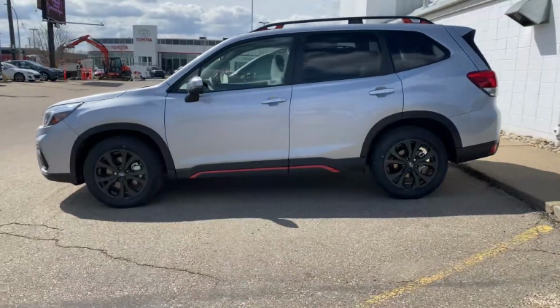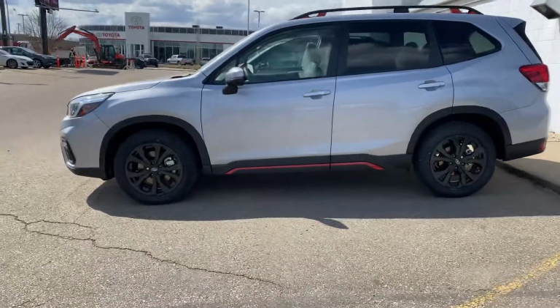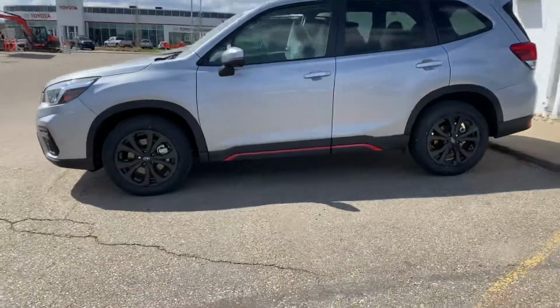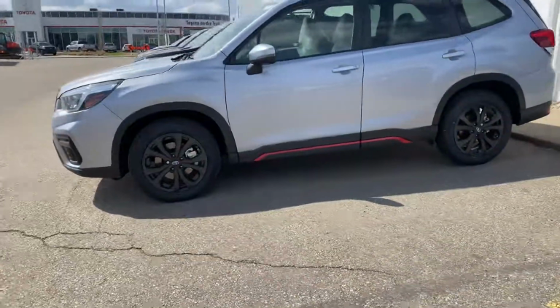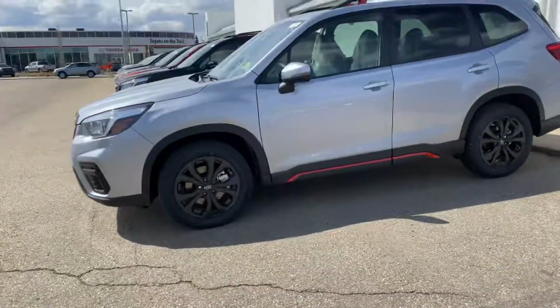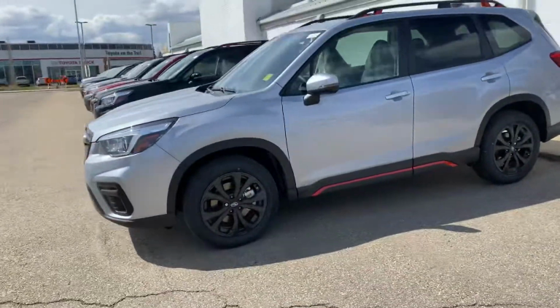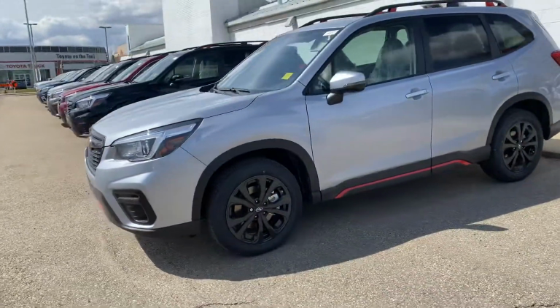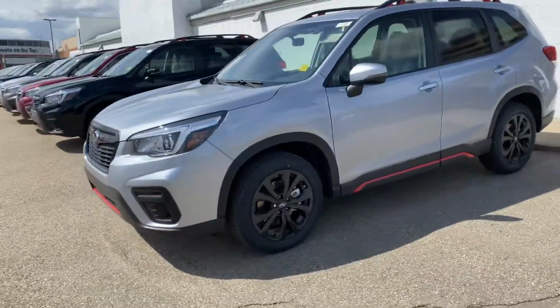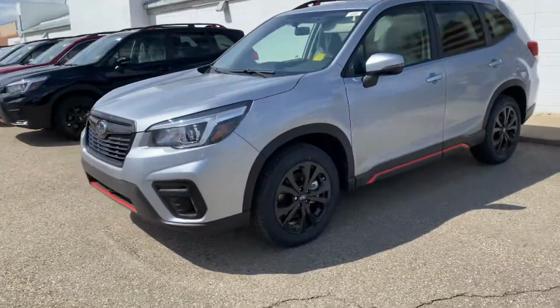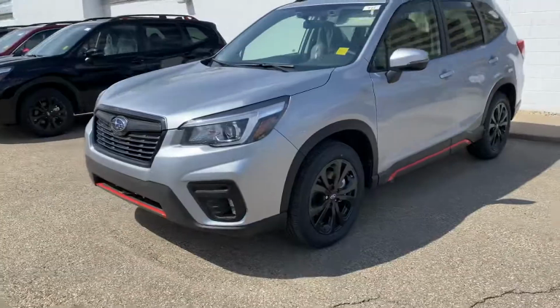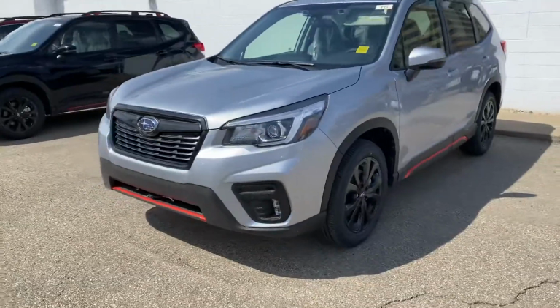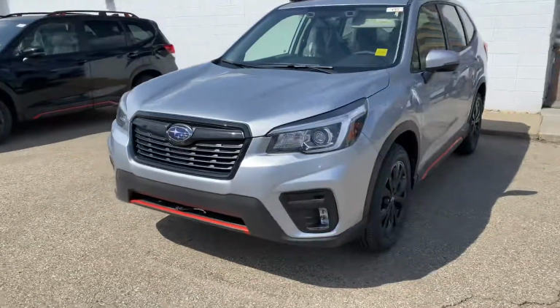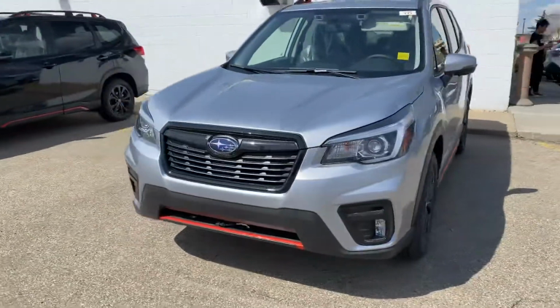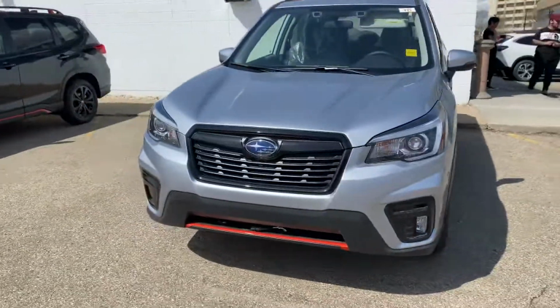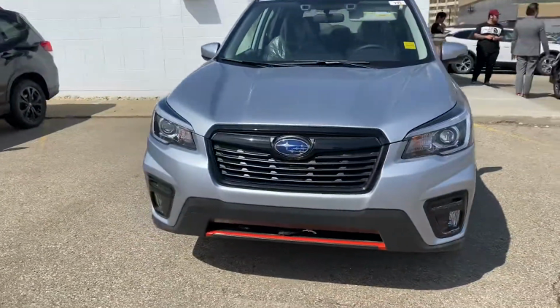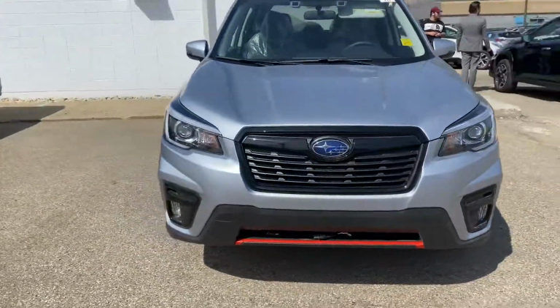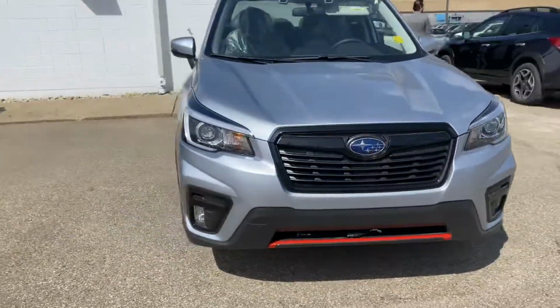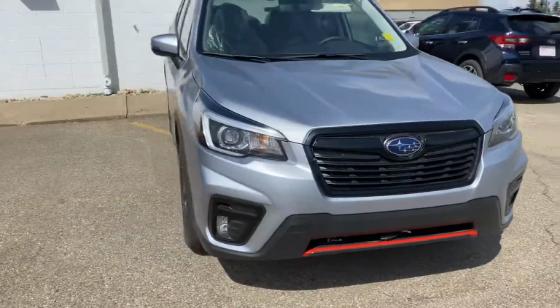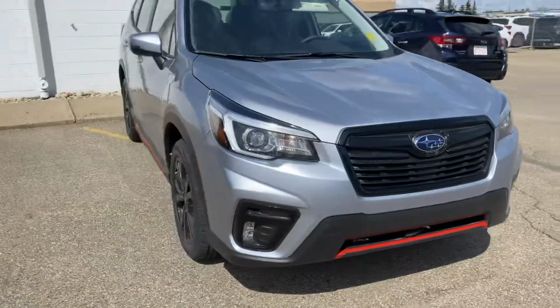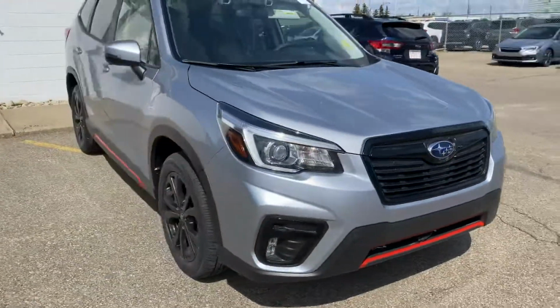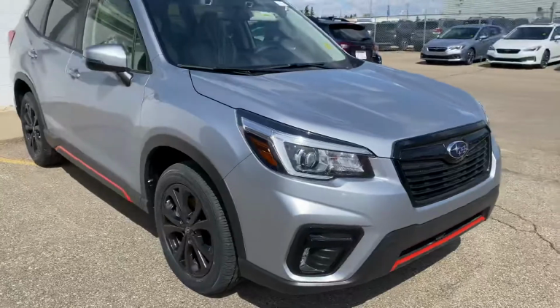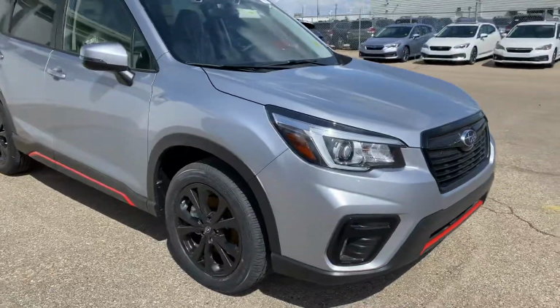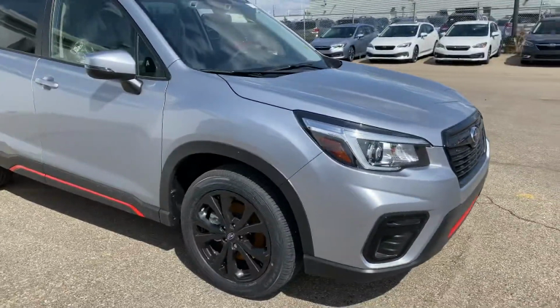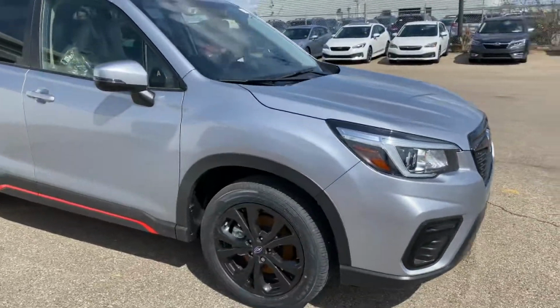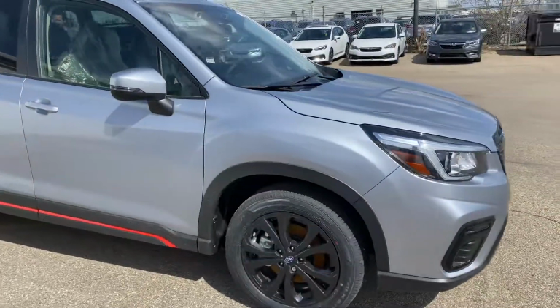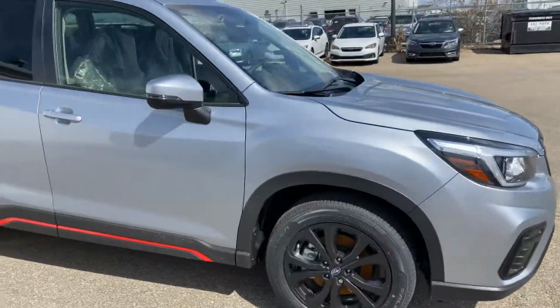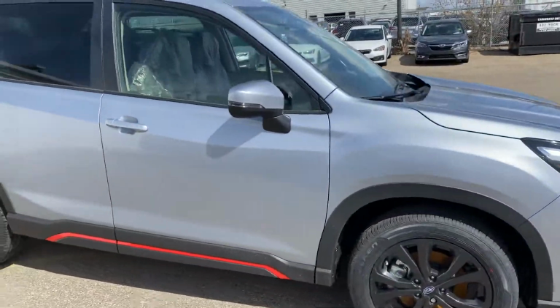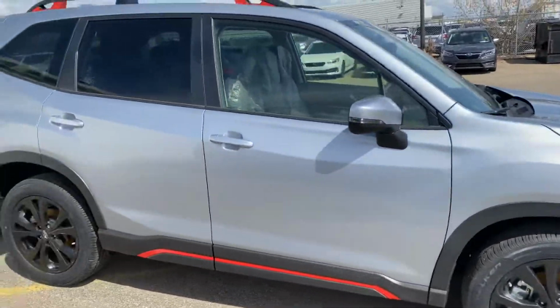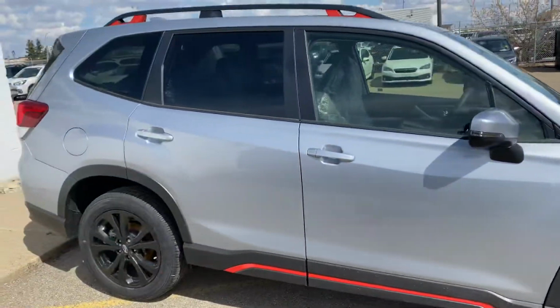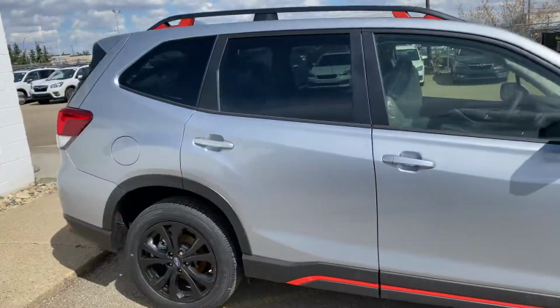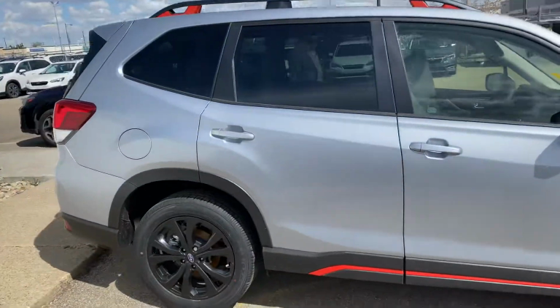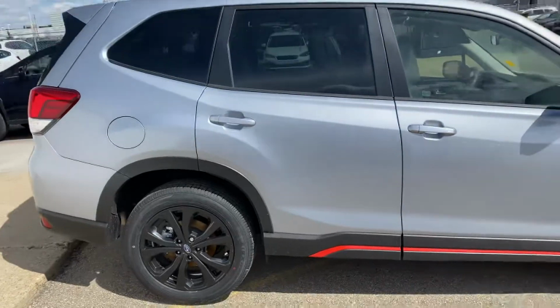Hey Bill, this is the 2020 Forester in the Ice Silver Metallic that you're wanting to check out. Ice Silver is a good name for it because it does pick up a bit of blue, especially on a sunny day like today.